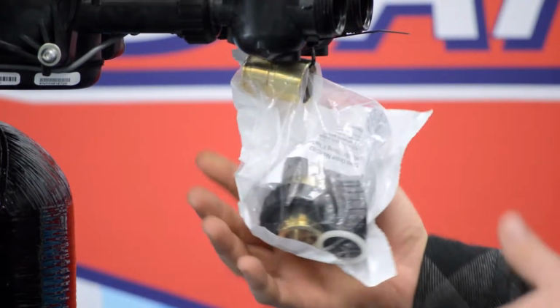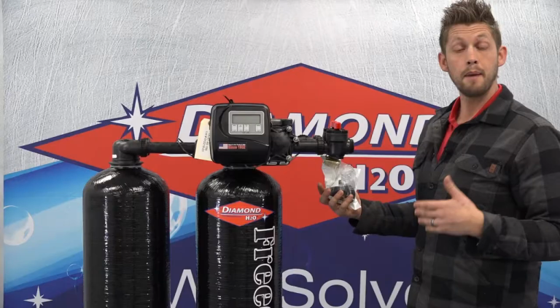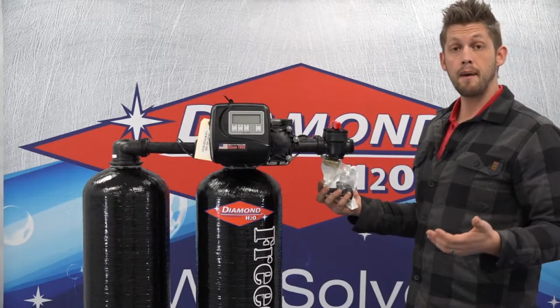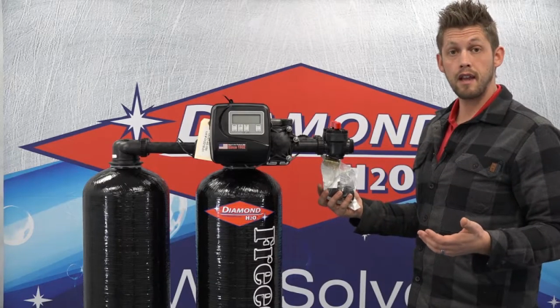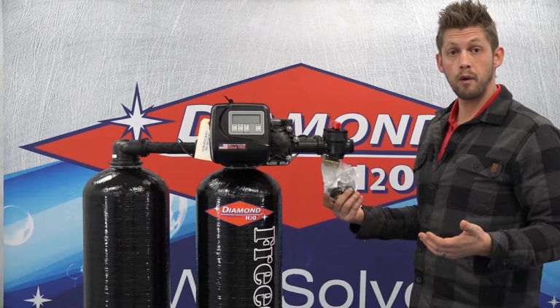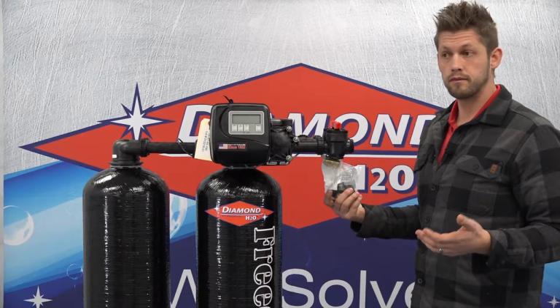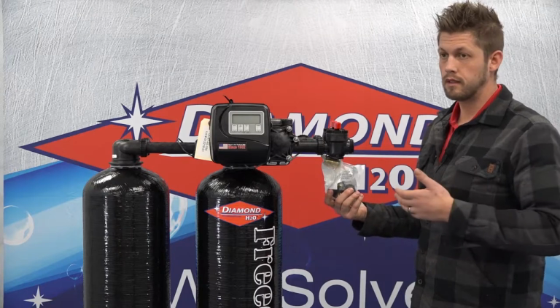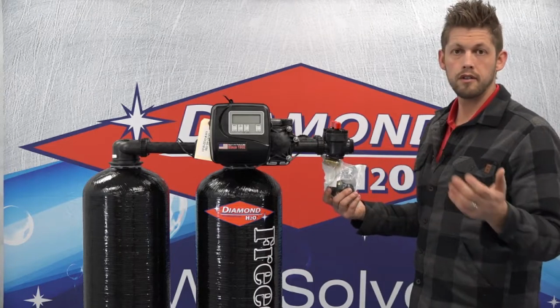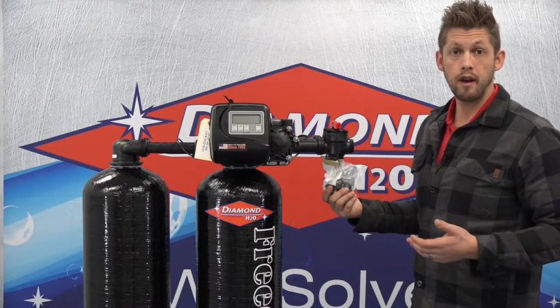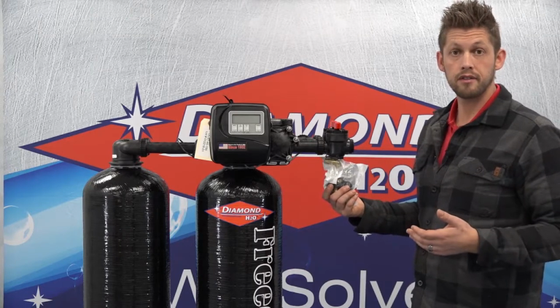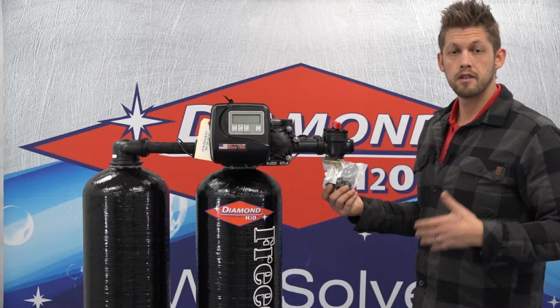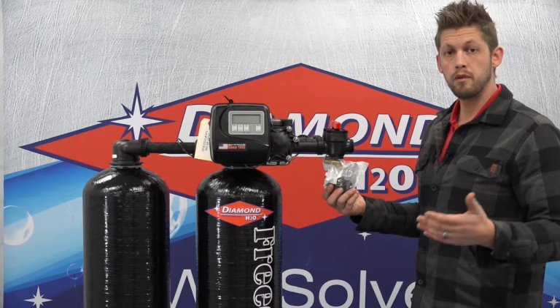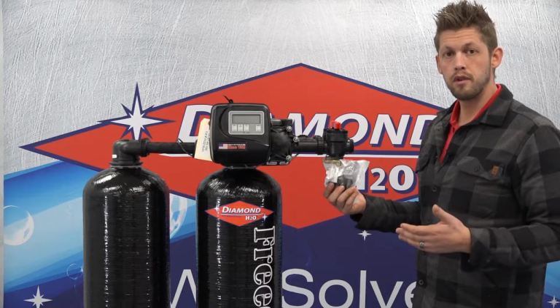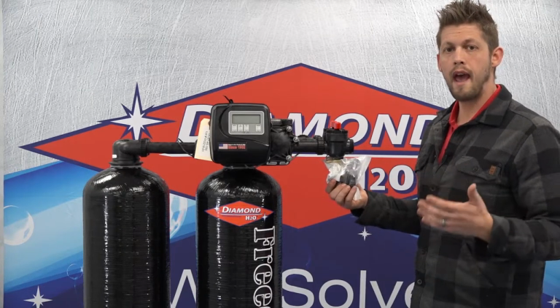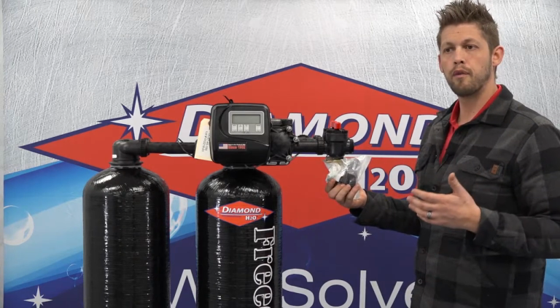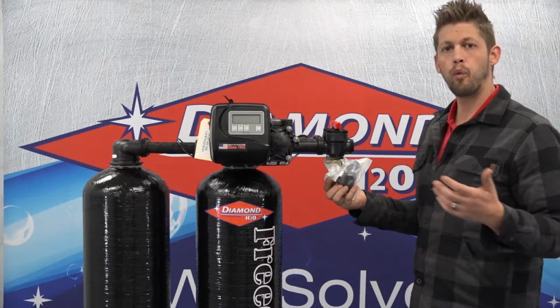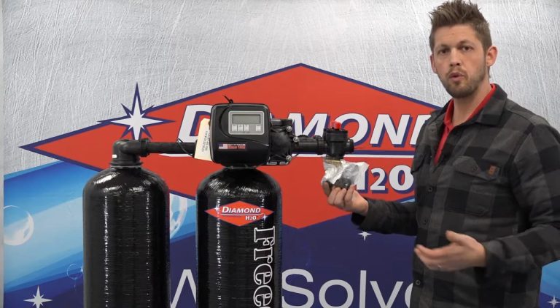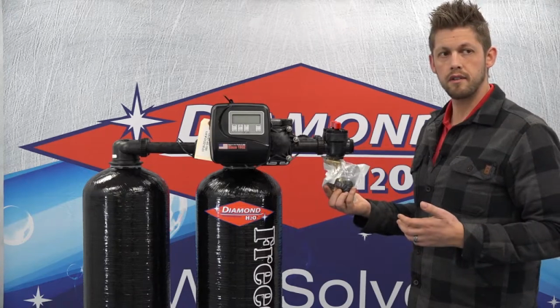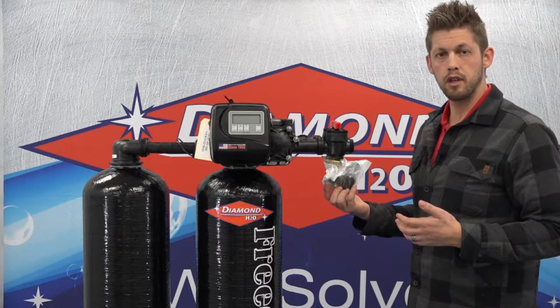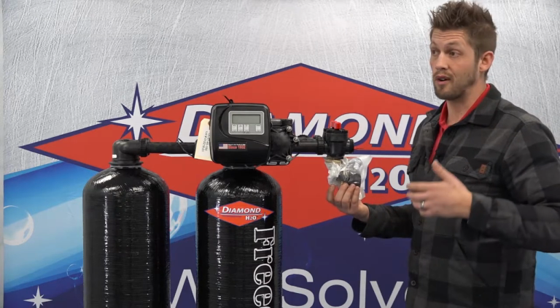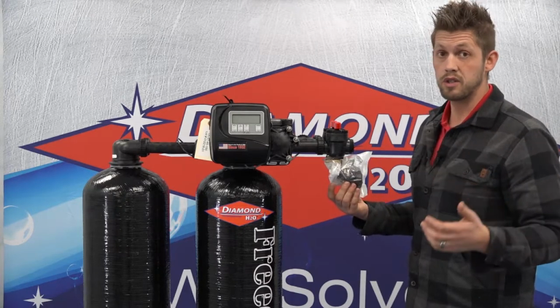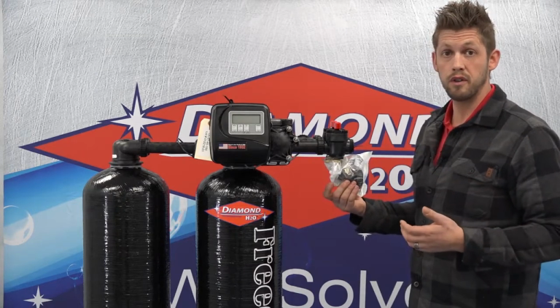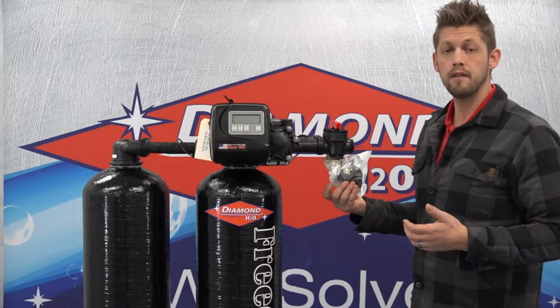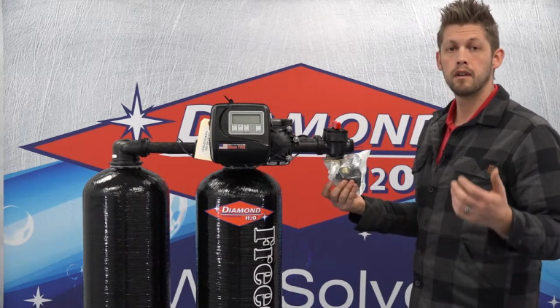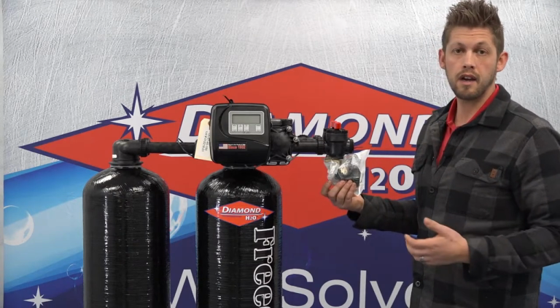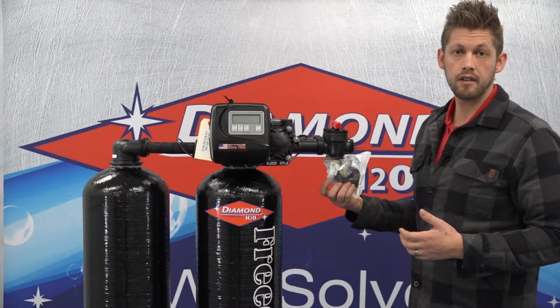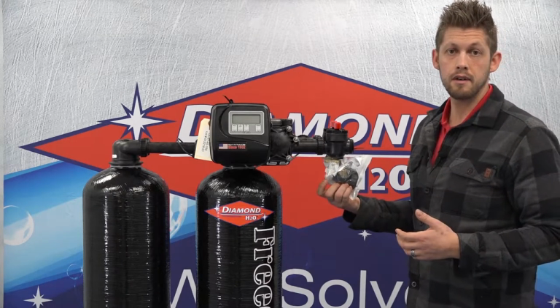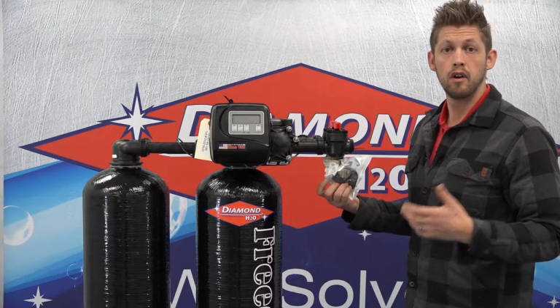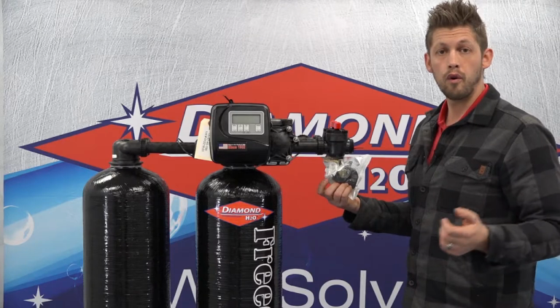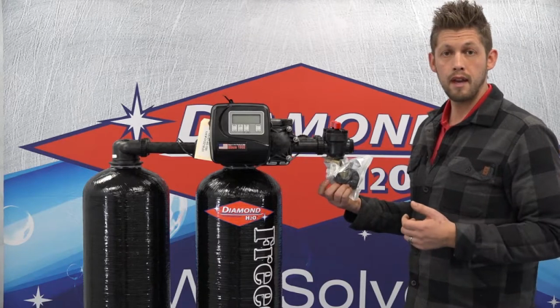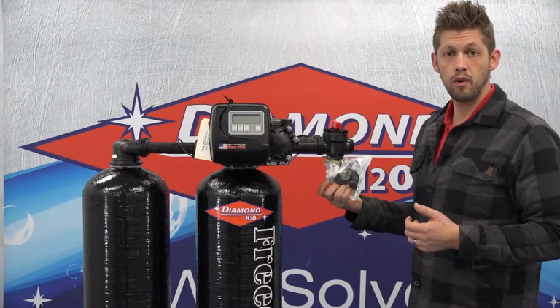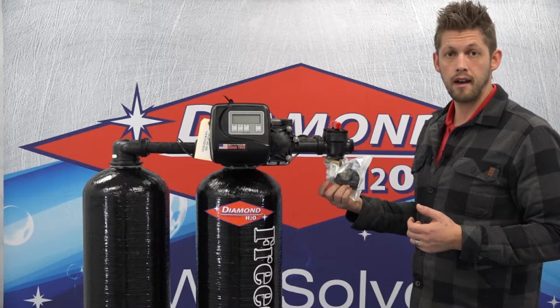The types of adapters that are available are just about endless. So if you don't have what you want to use or what you feel you need, please contact your Diamond dealer or diamondh2o.com.